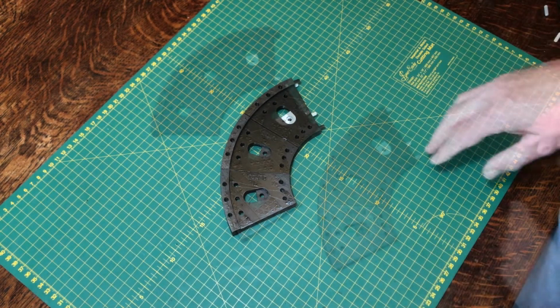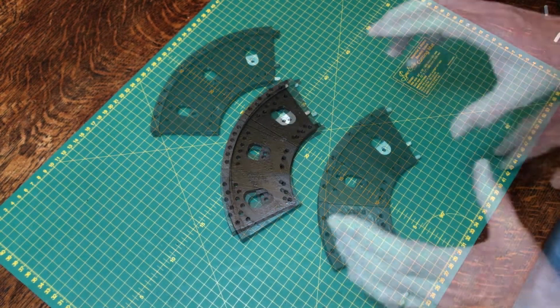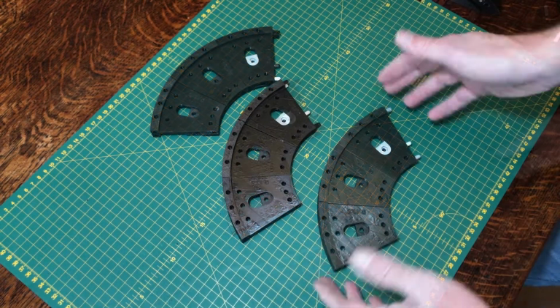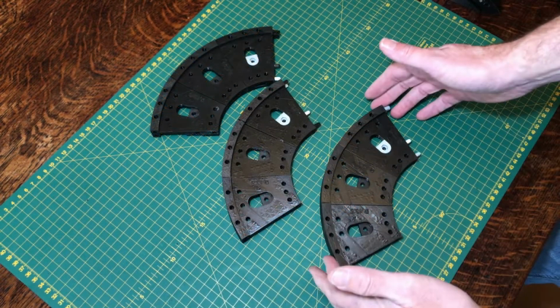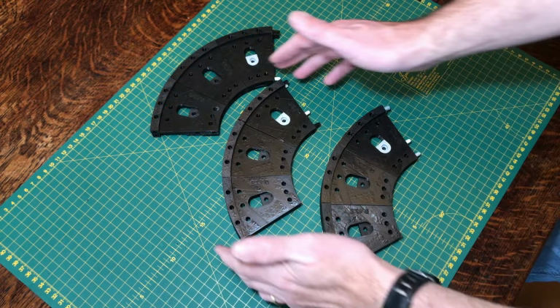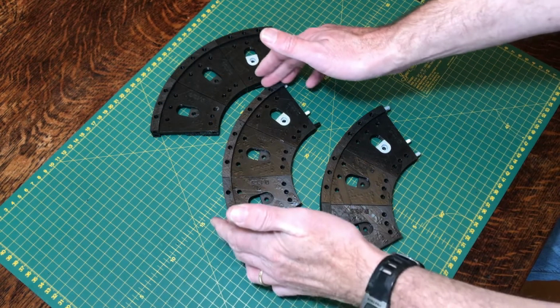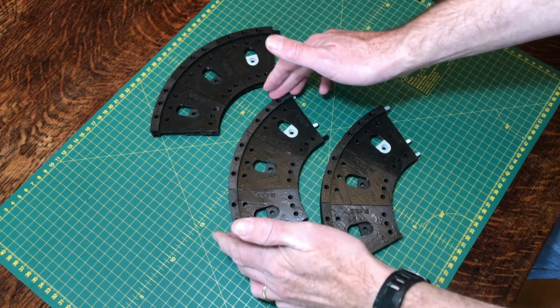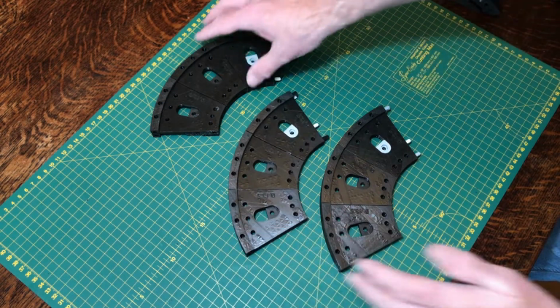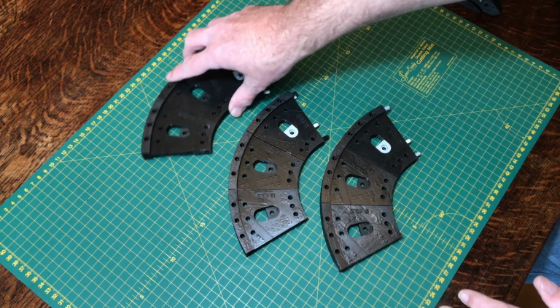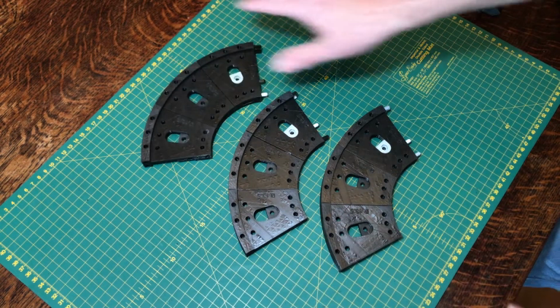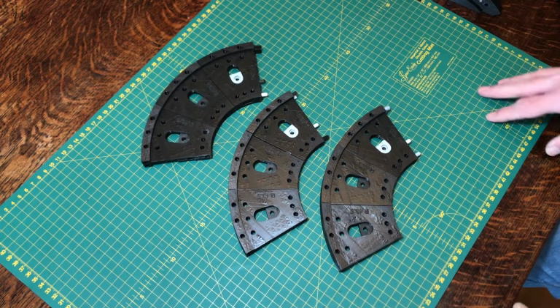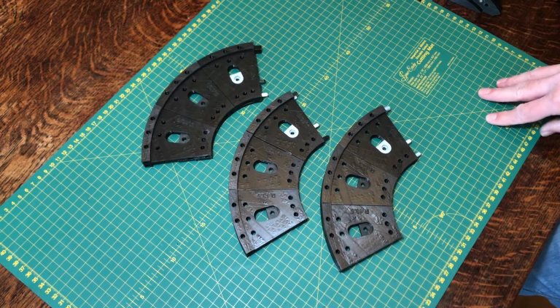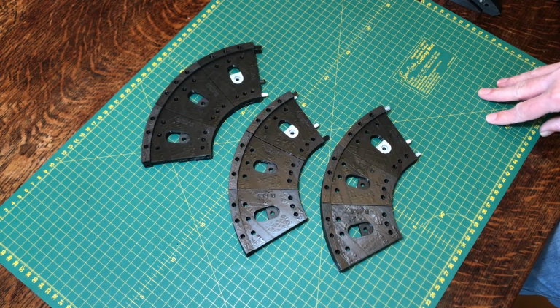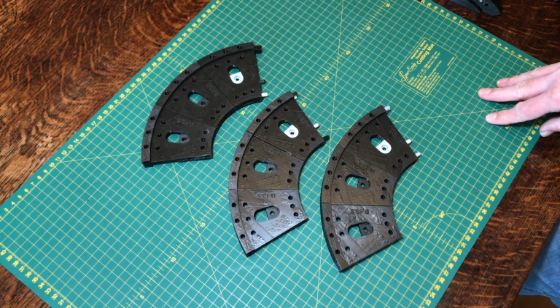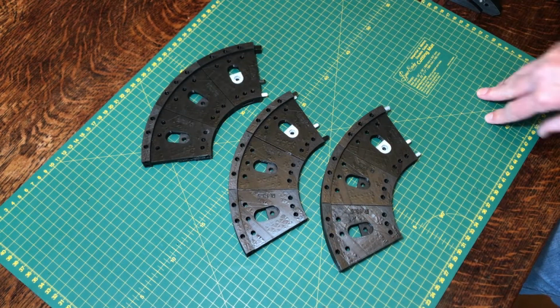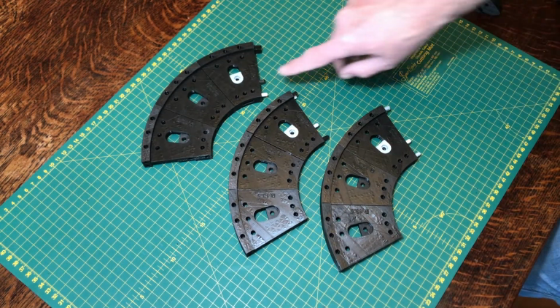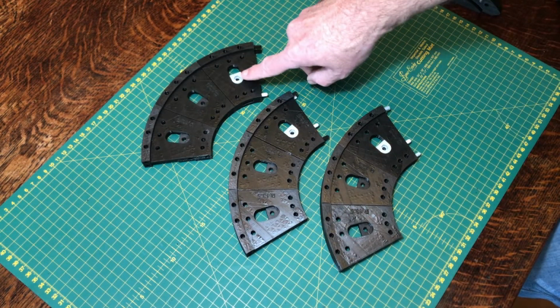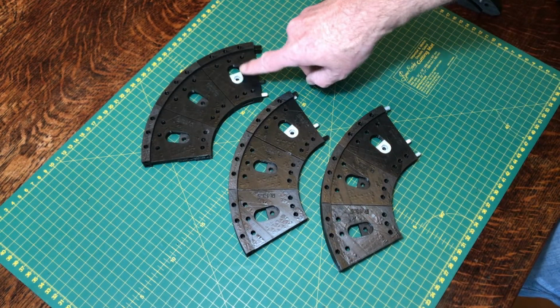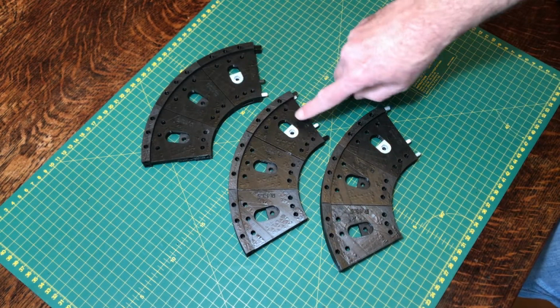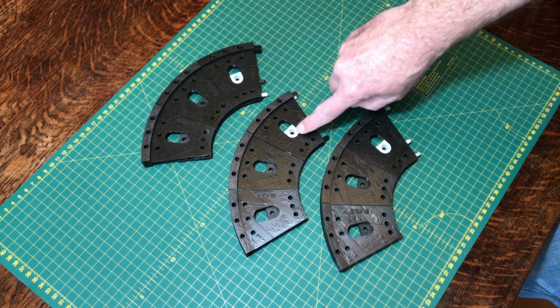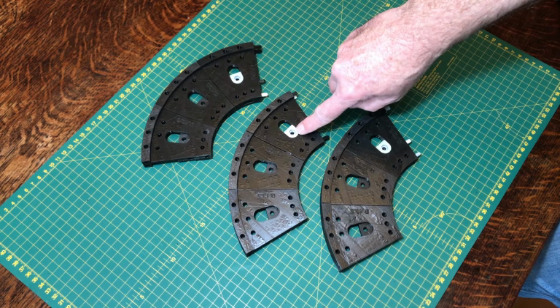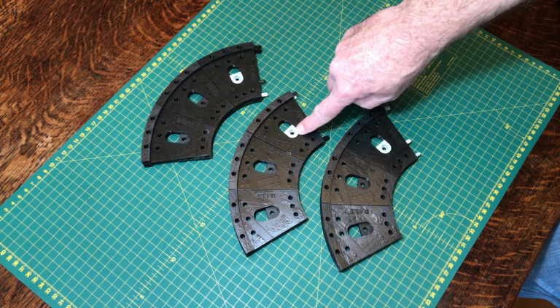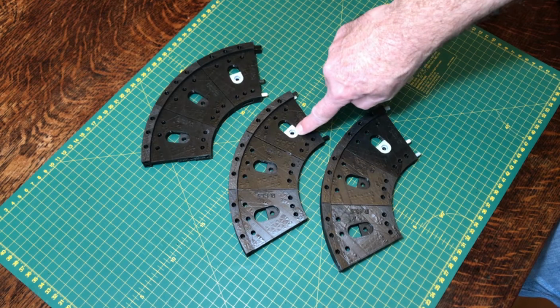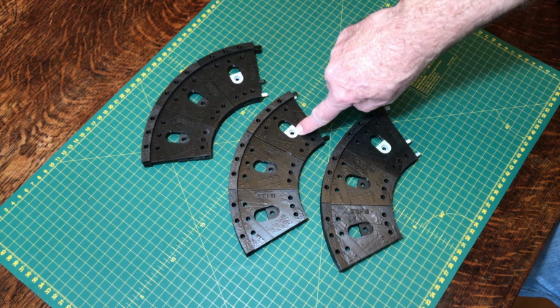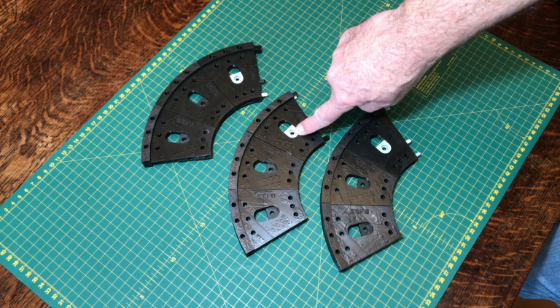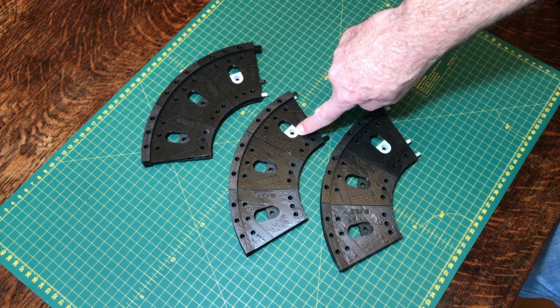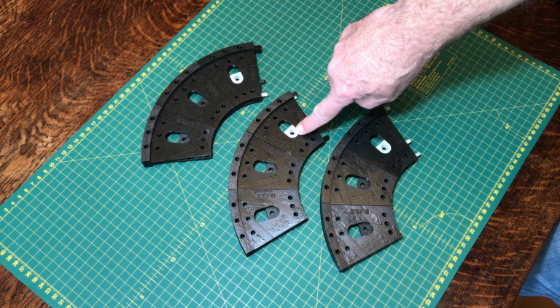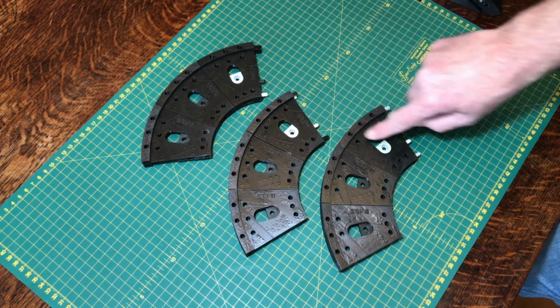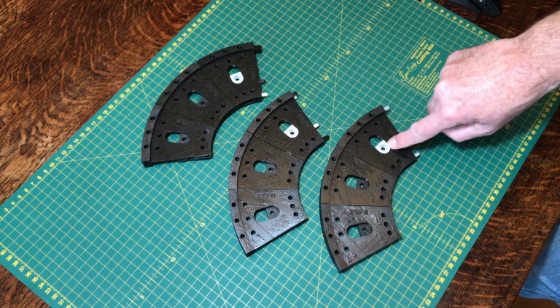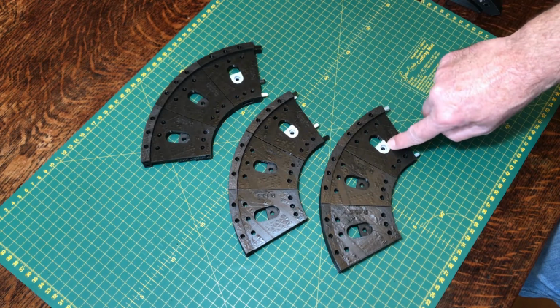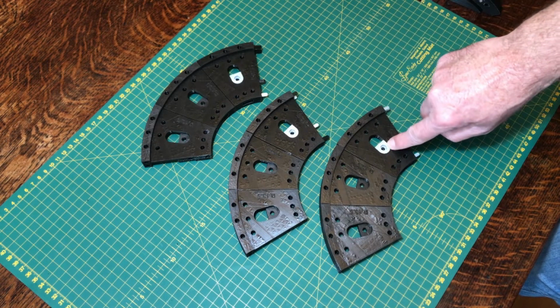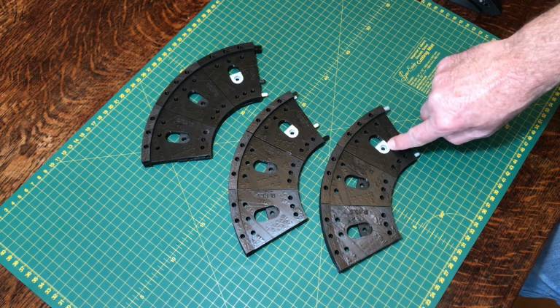We're going to make three identical sub-assemblies — just quadrants of the platform that we're building, each with the little nut holder for an M4 nut to sit in the top of each one.